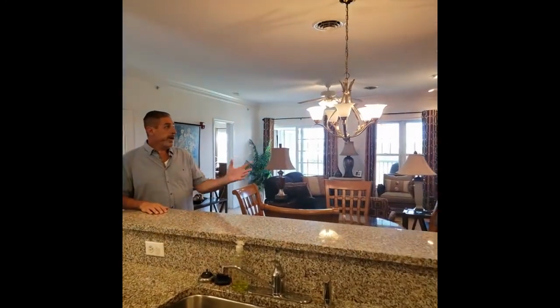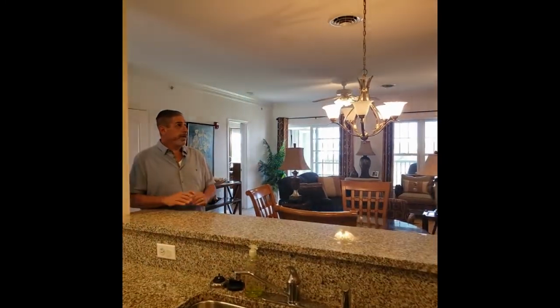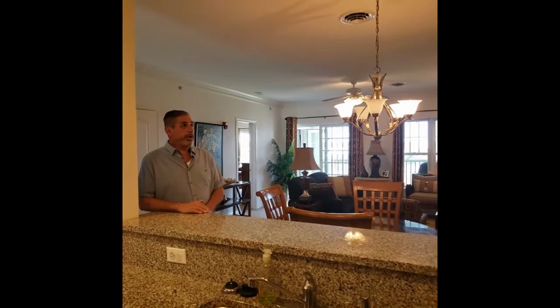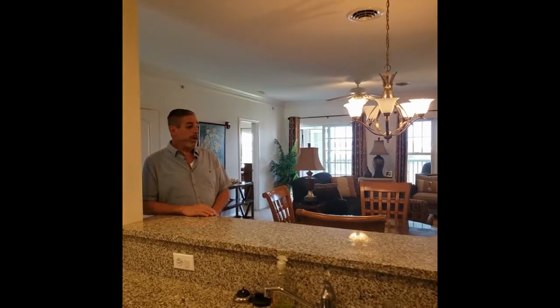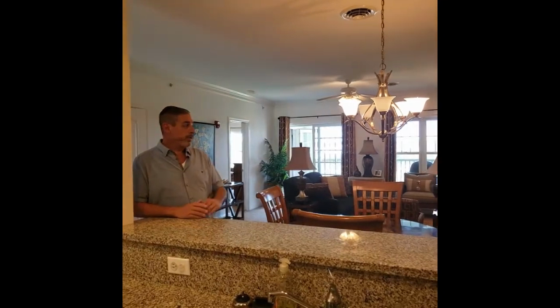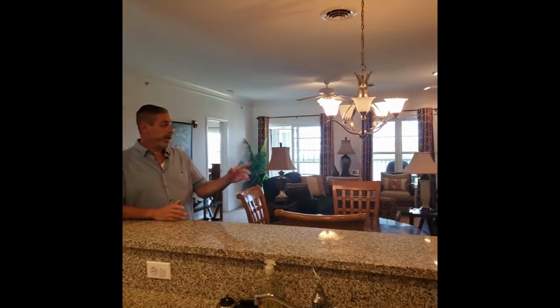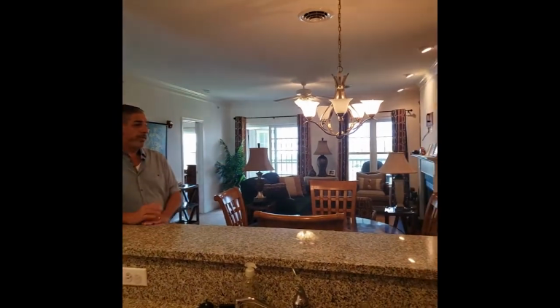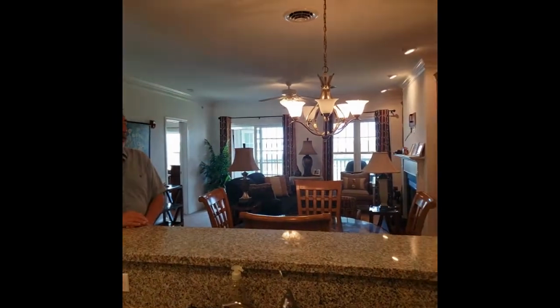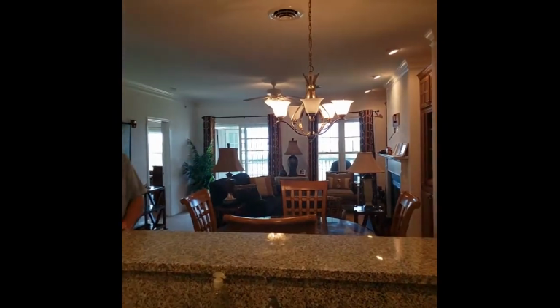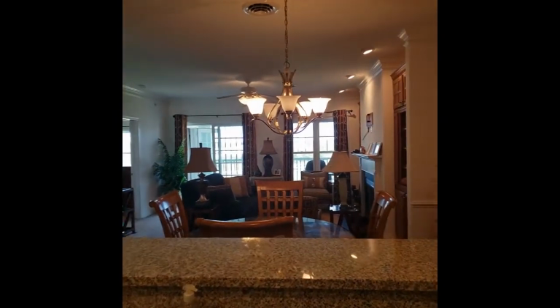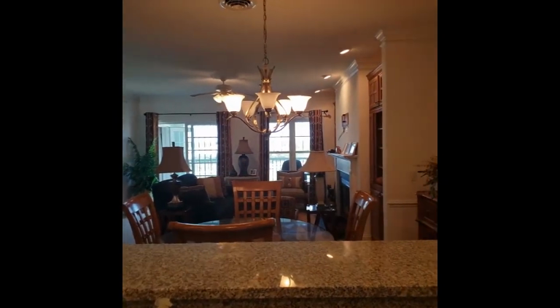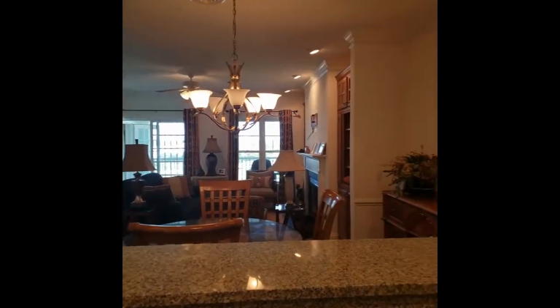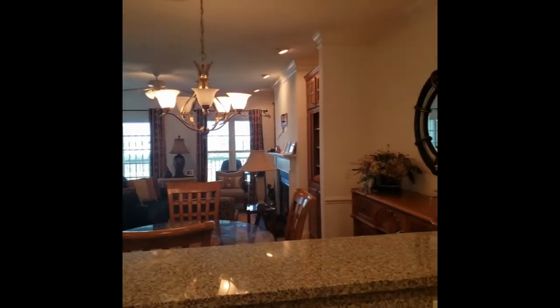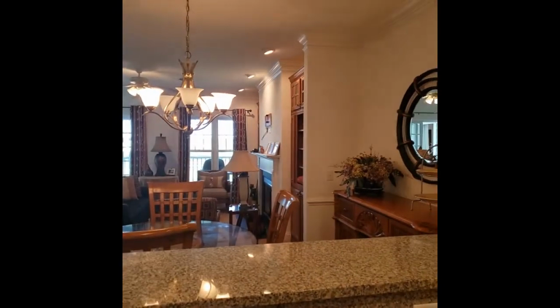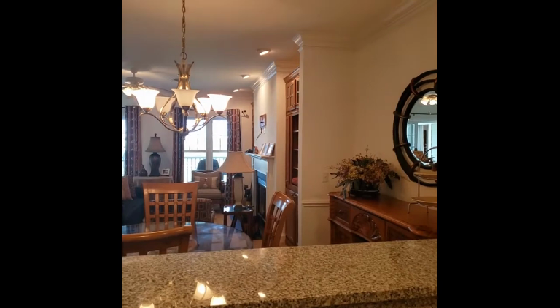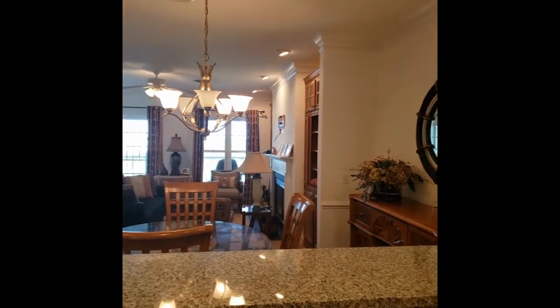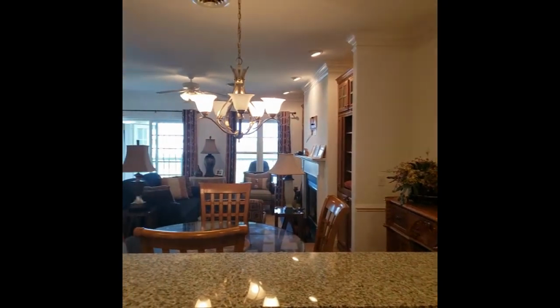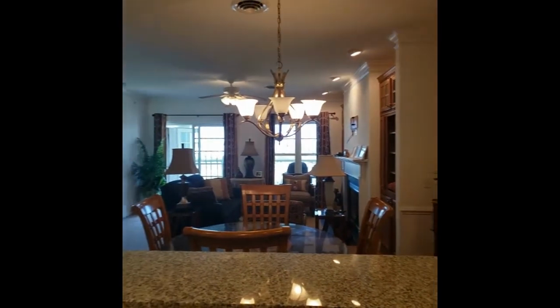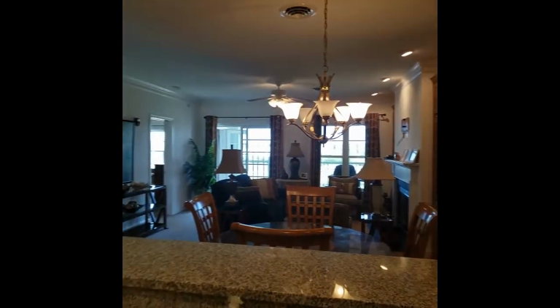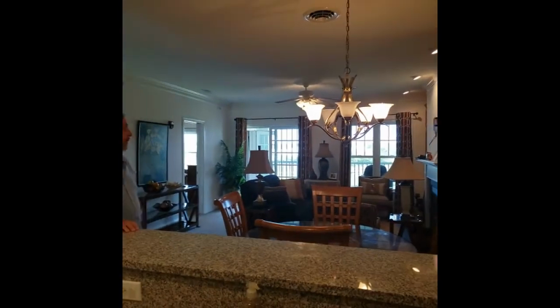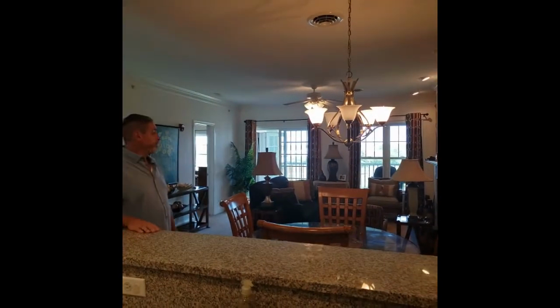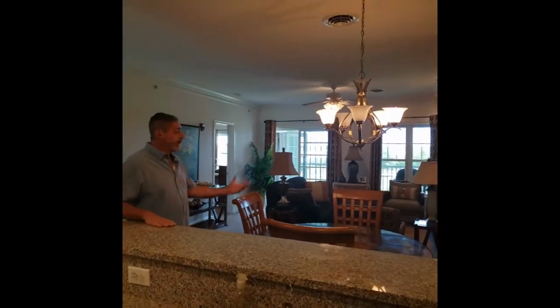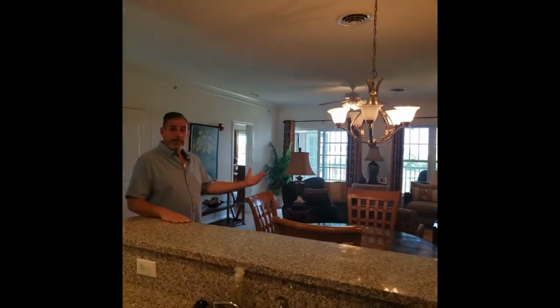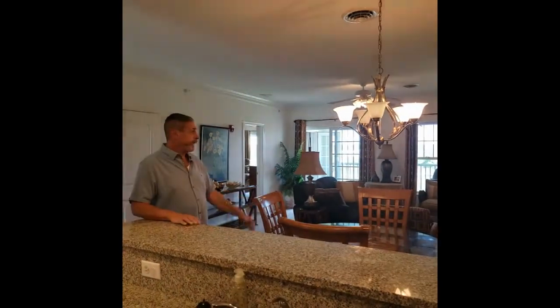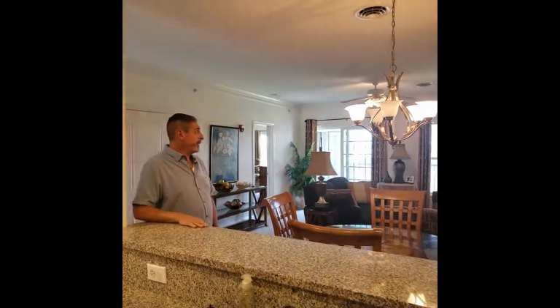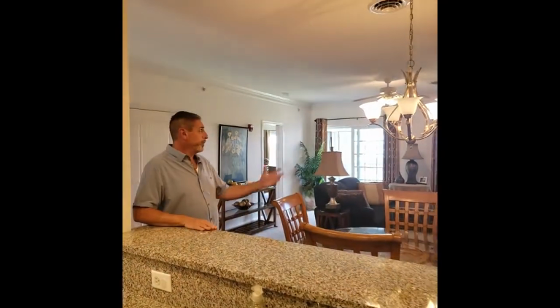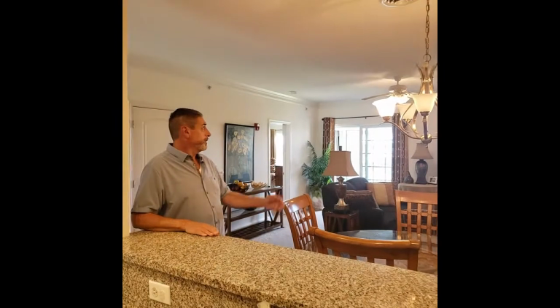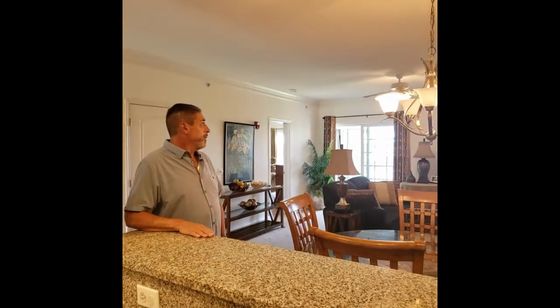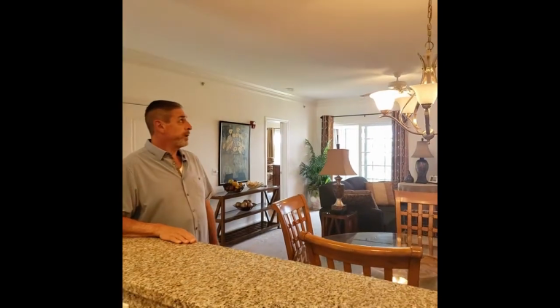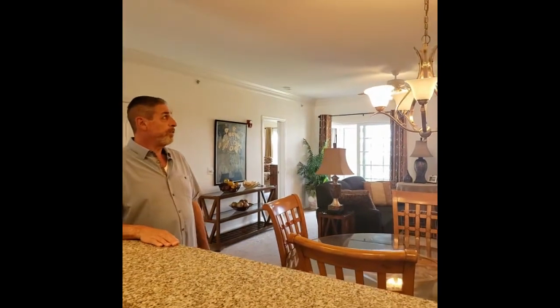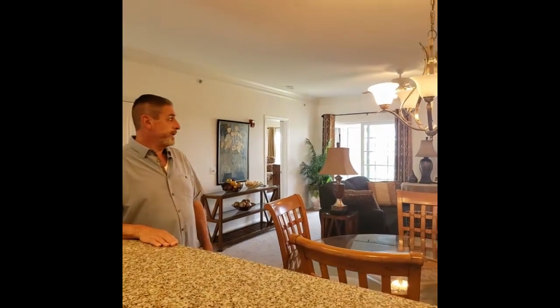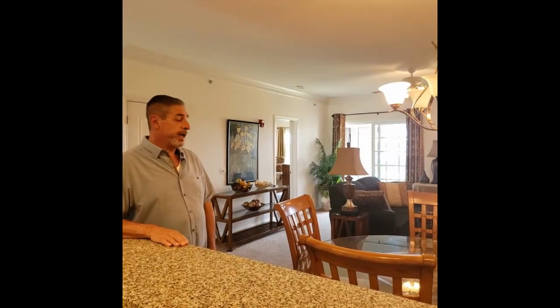Dining area with double crown molding and chair rail, and hardwood floors. It opens up to the living room area featuring a guest fireplace and two built-ins with more recessed lights.